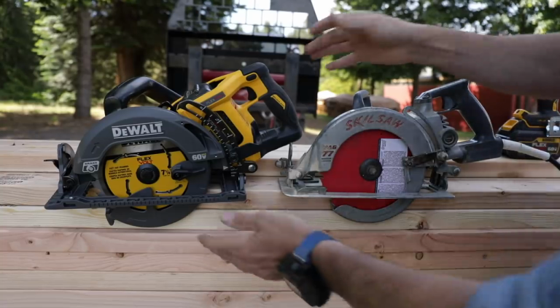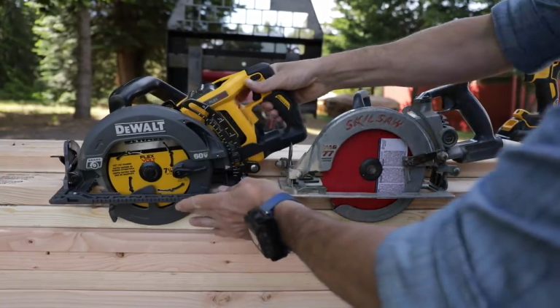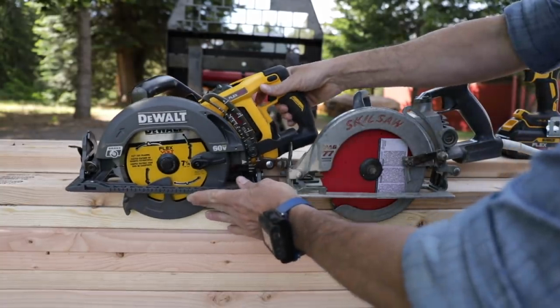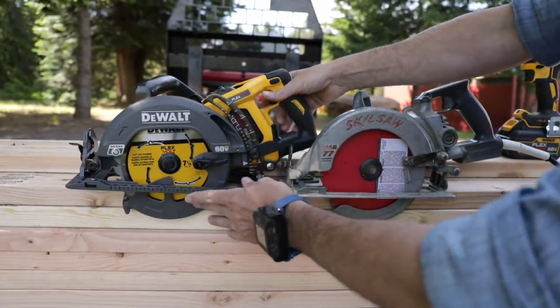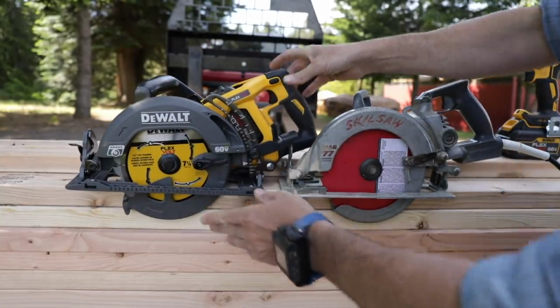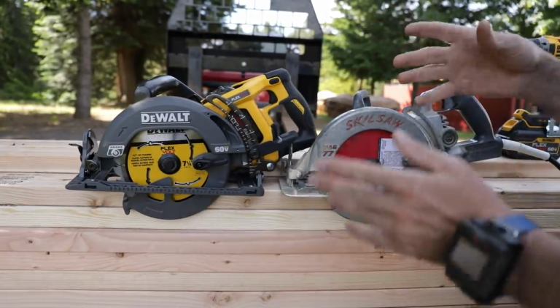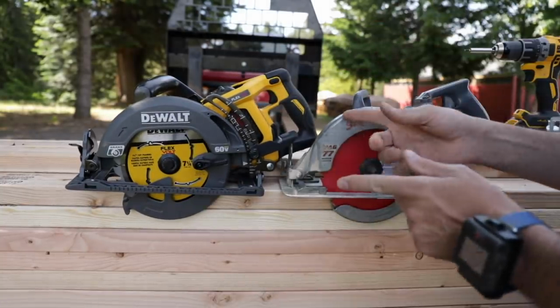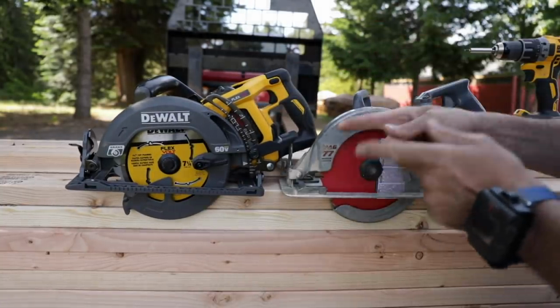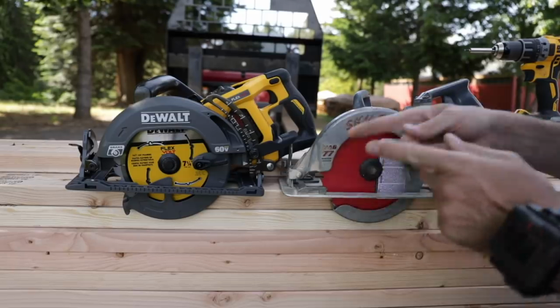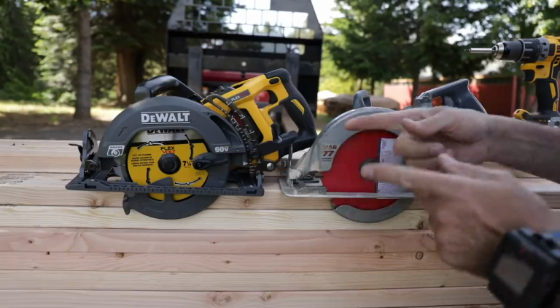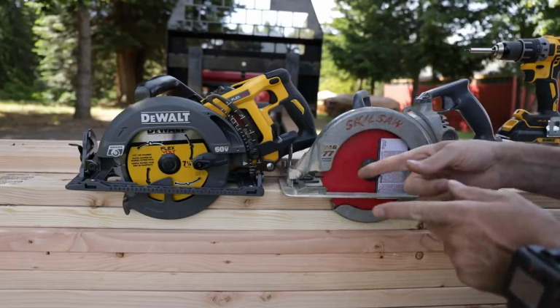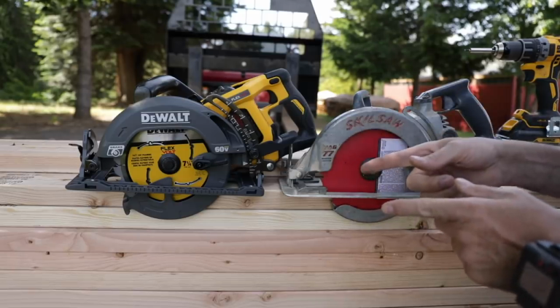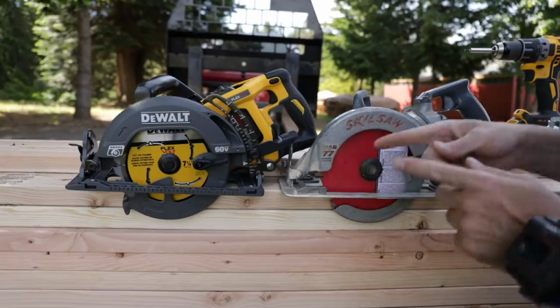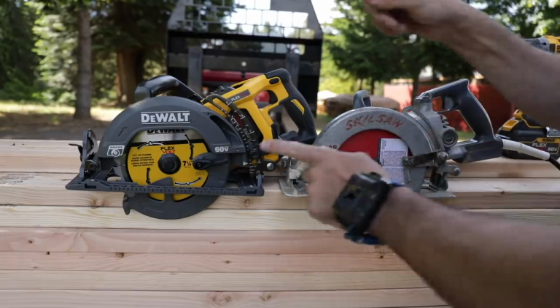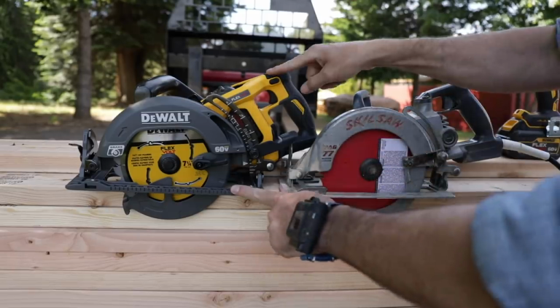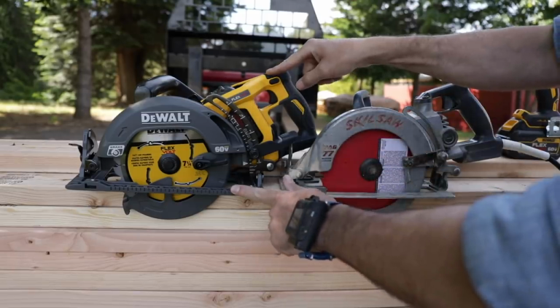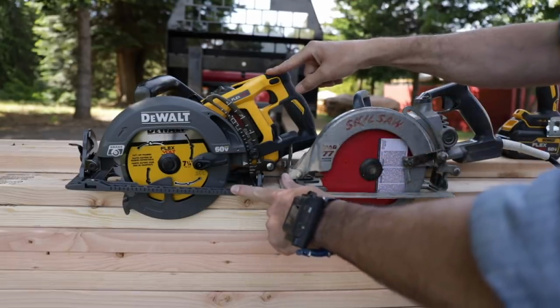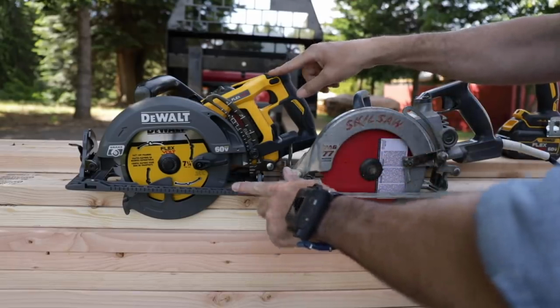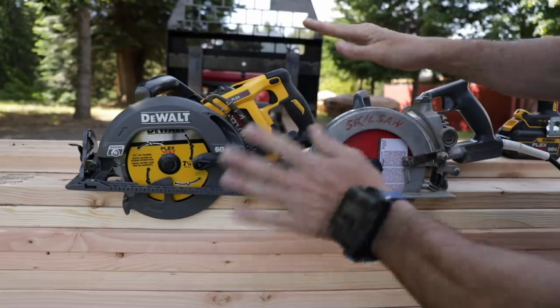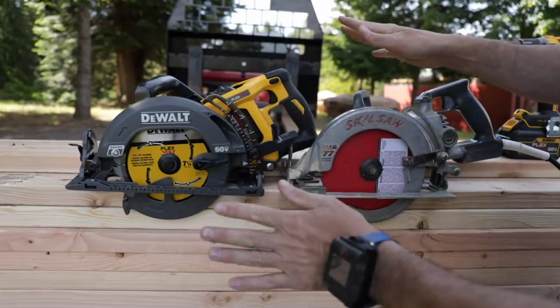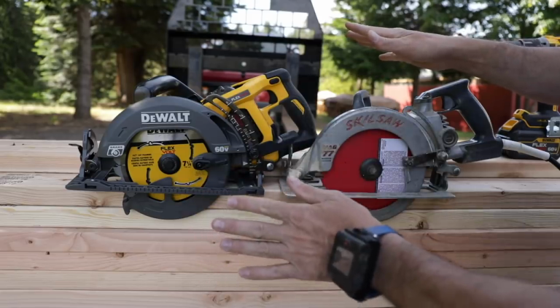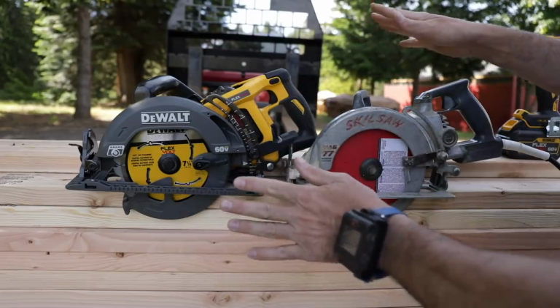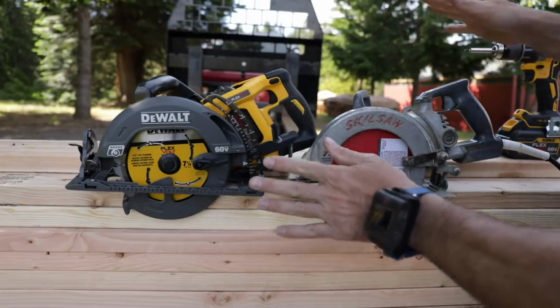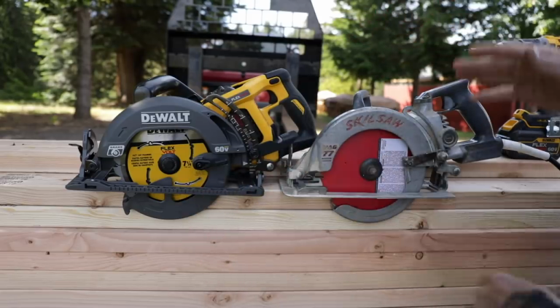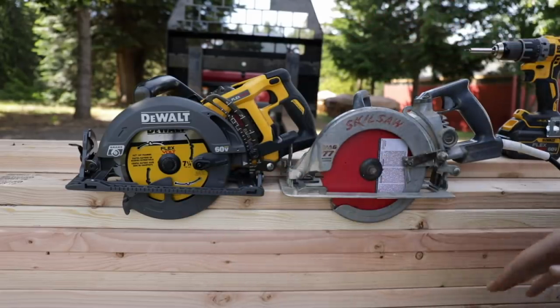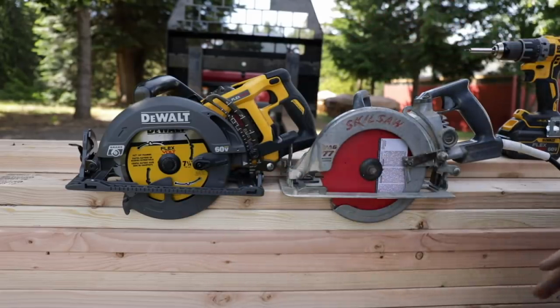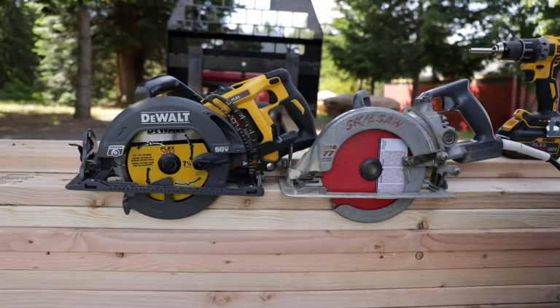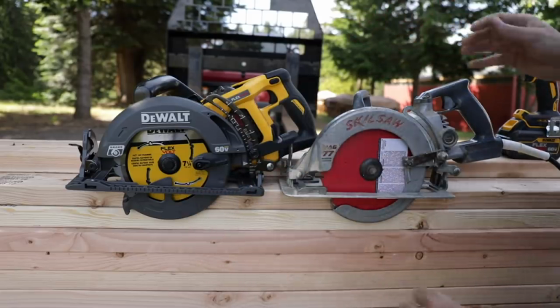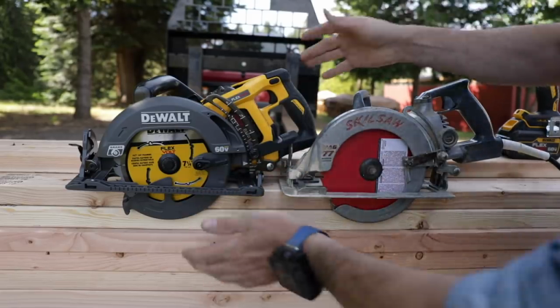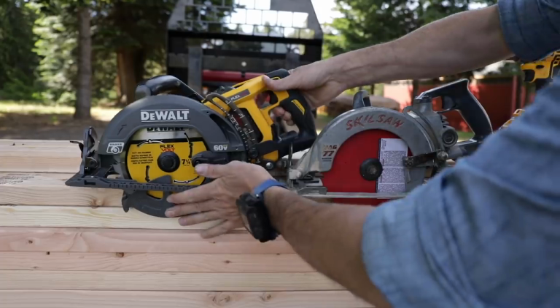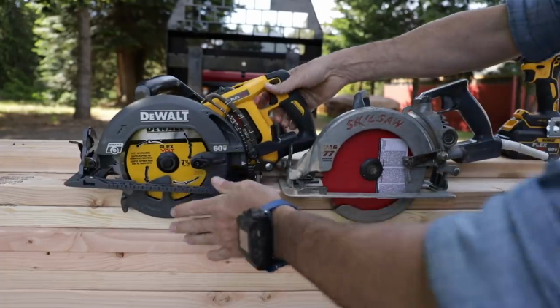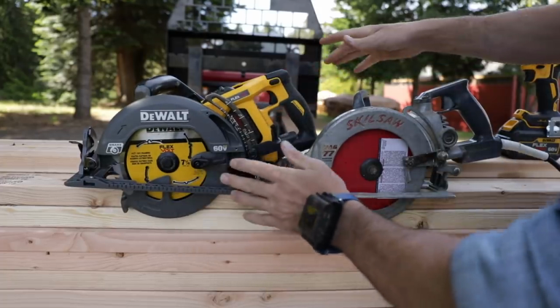On the DeWalt side, before we start — this is not a paid product endorsement. I bought this full retail with my own money. I'm gonna call it like I see it, say it as it is, because I'm not beholden to anyone — just in case you're wondering.